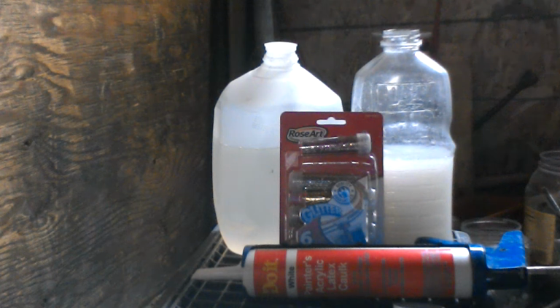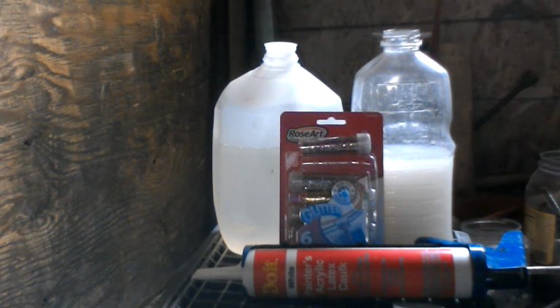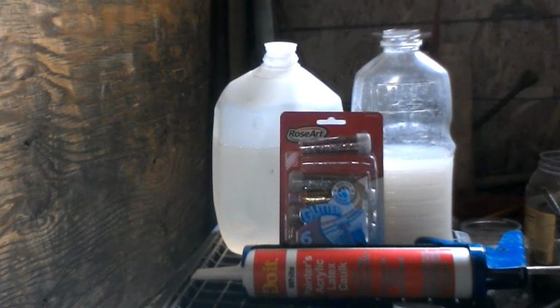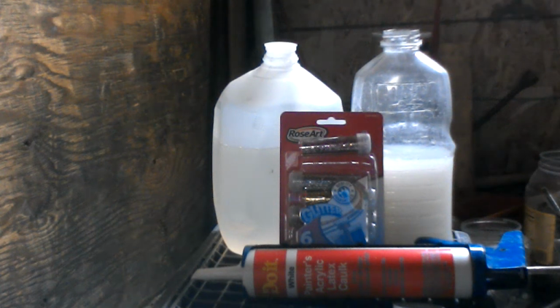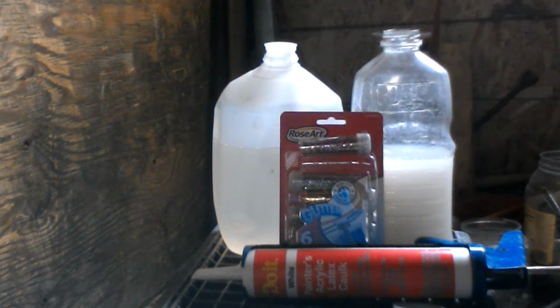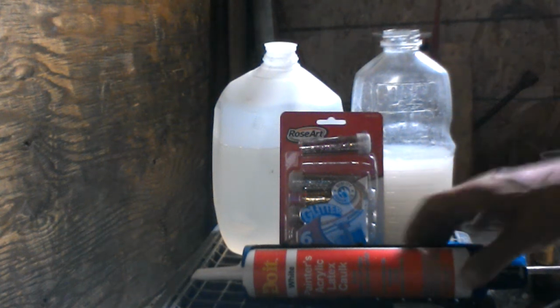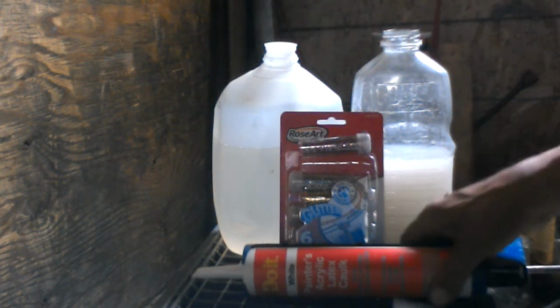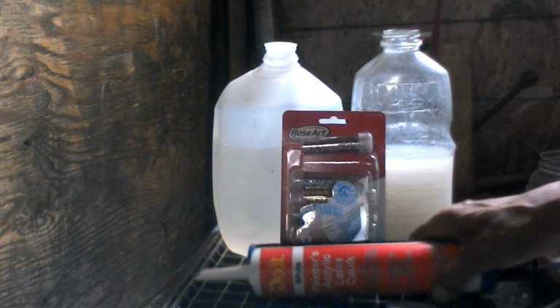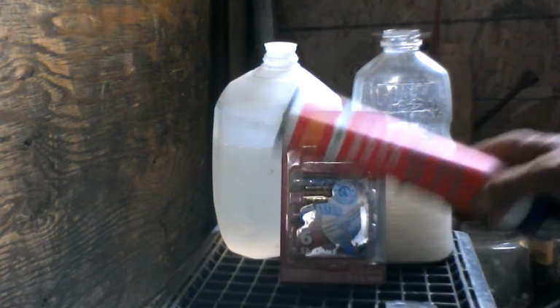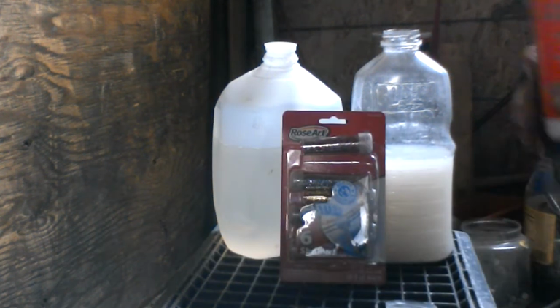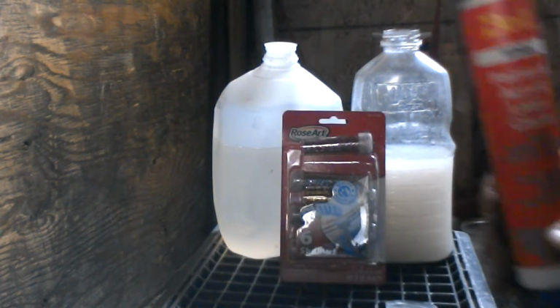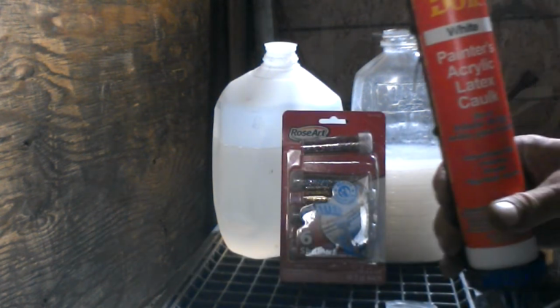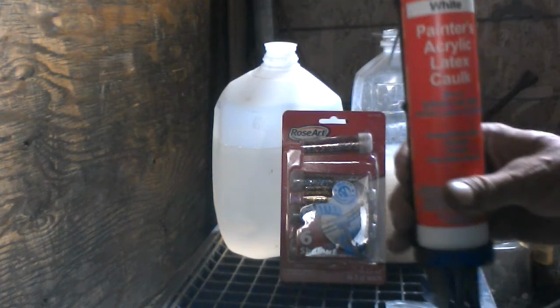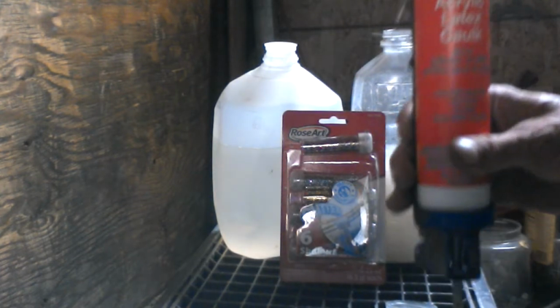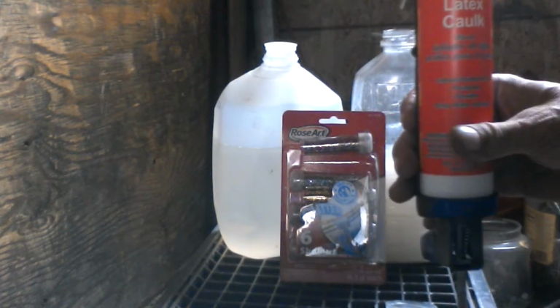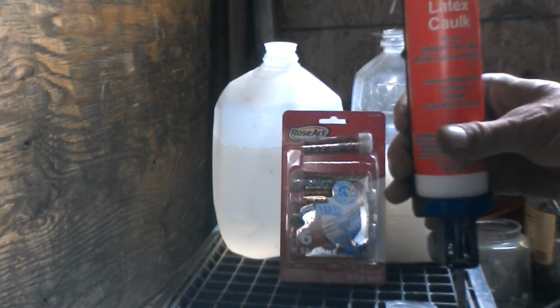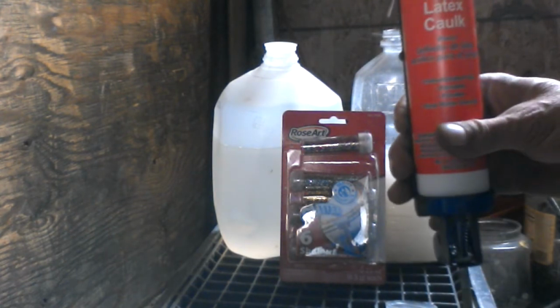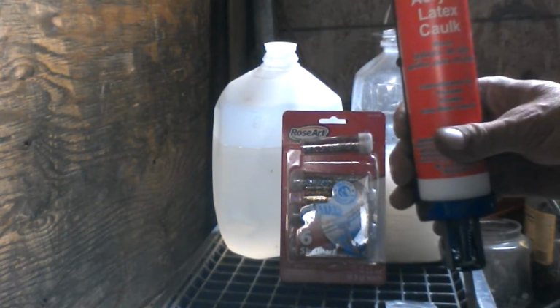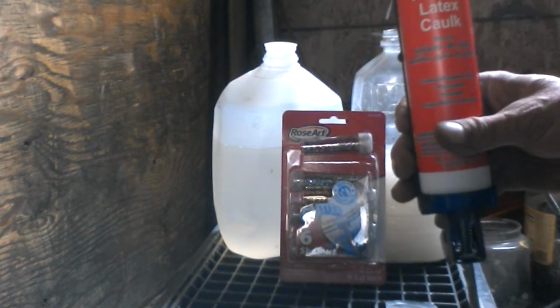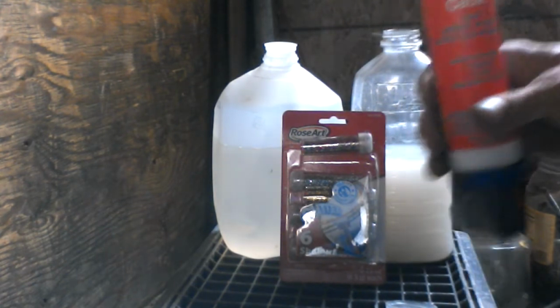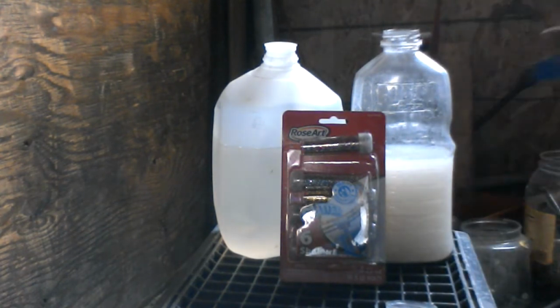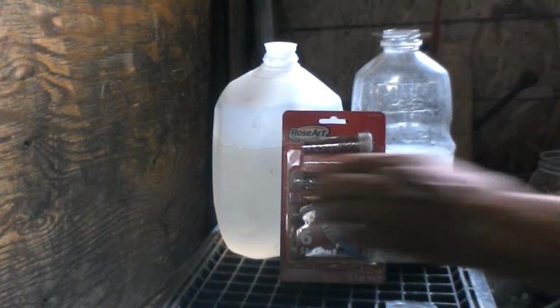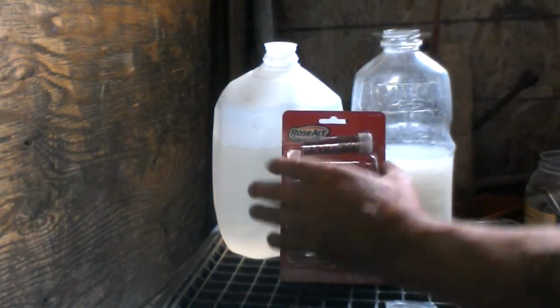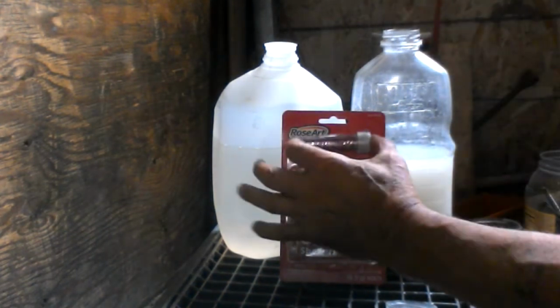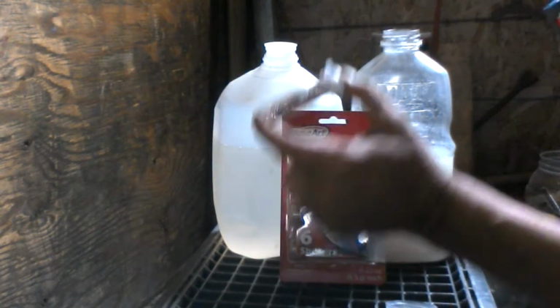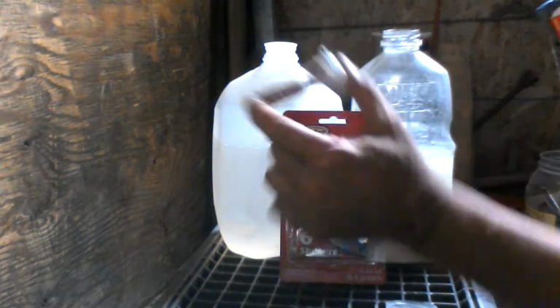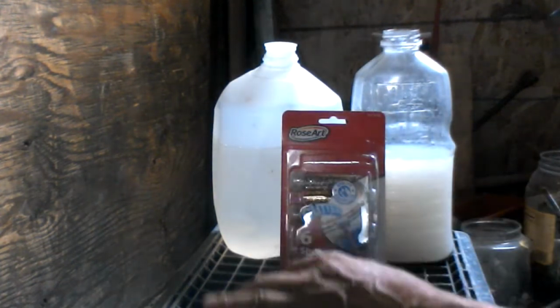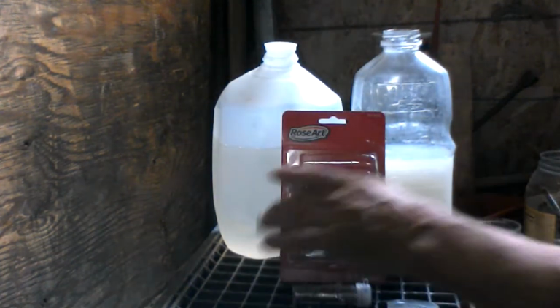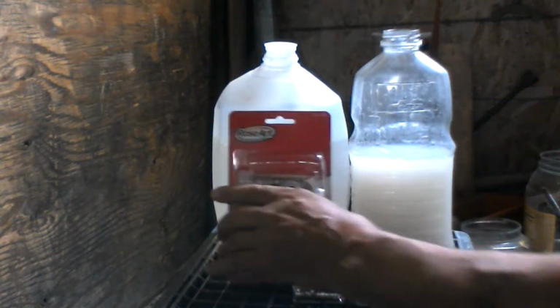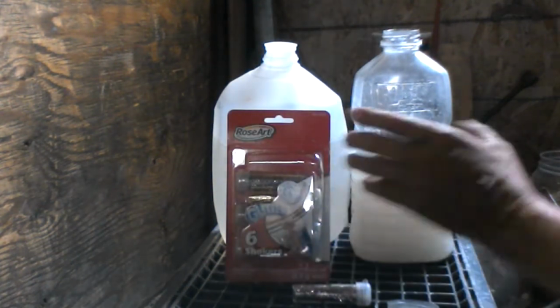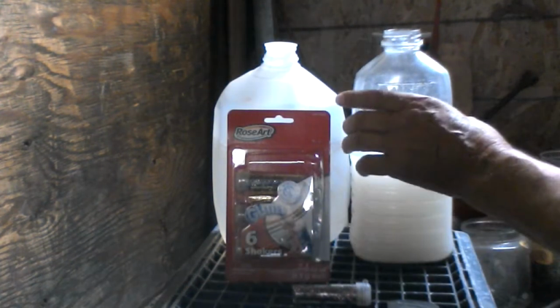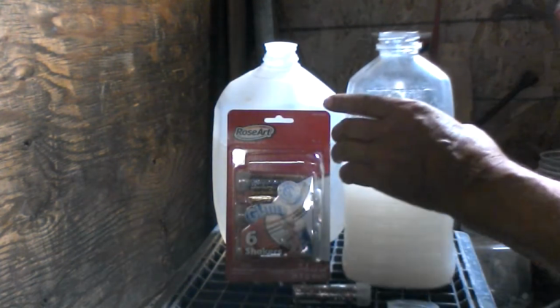Here it is, everything you need for quick, cheap tire sealant. Acrylic, lacquer, latex caulk, glitter, and tap water.